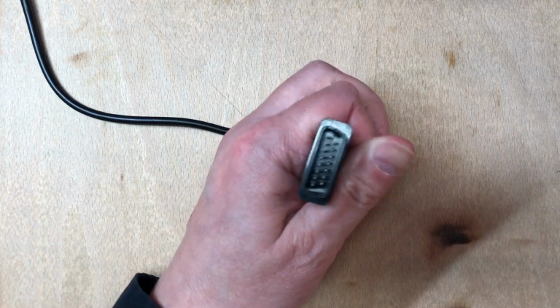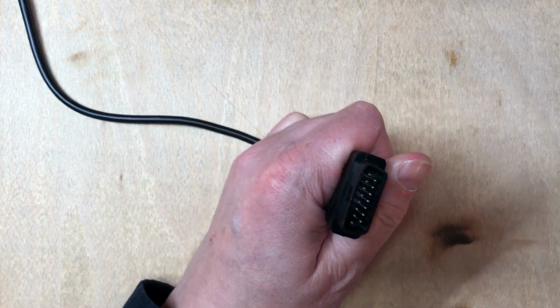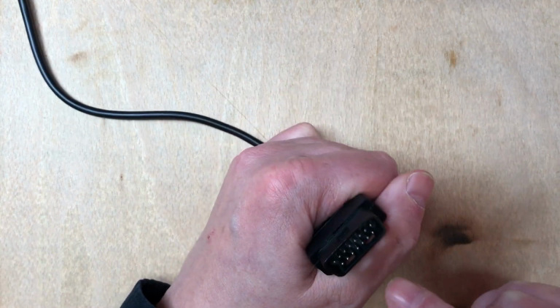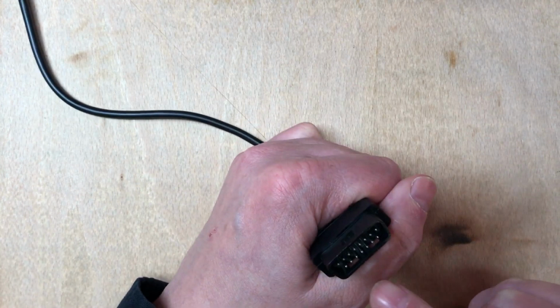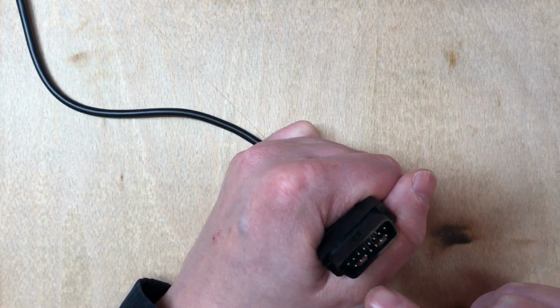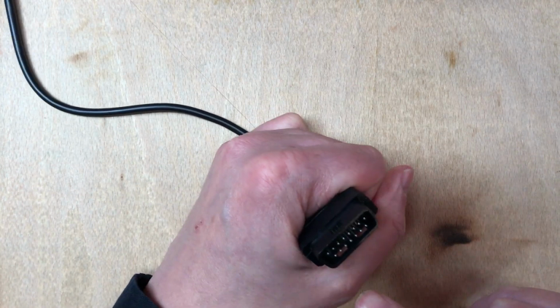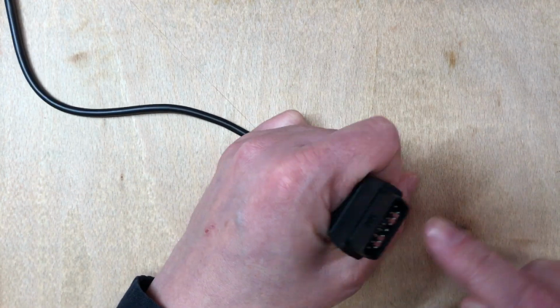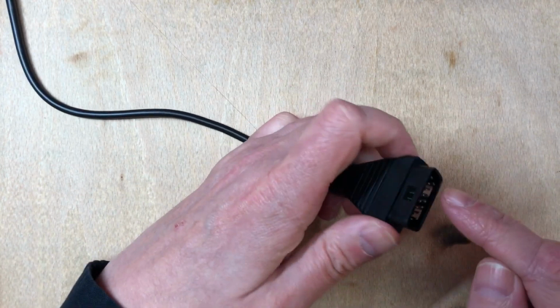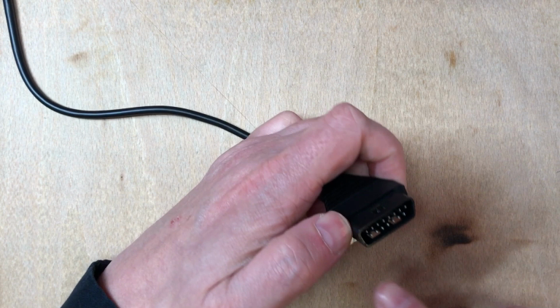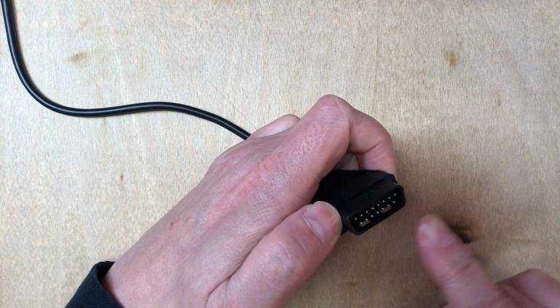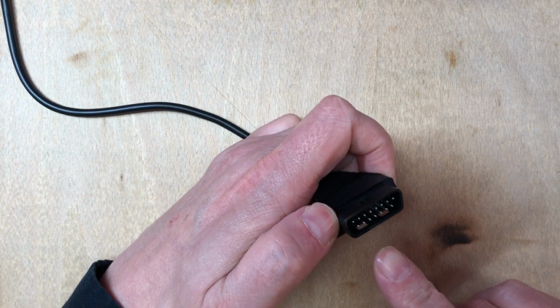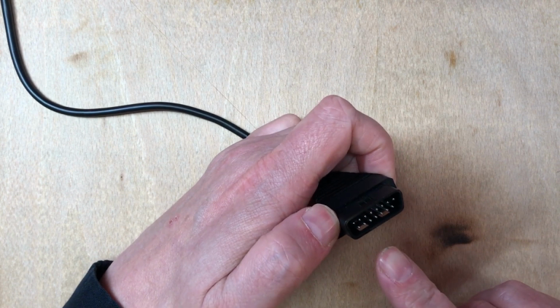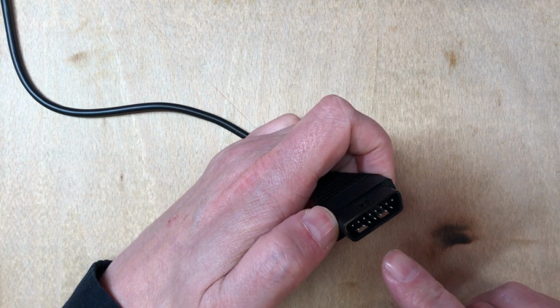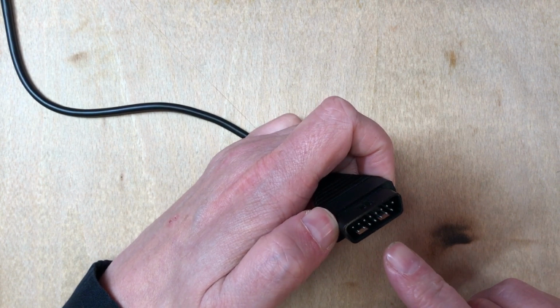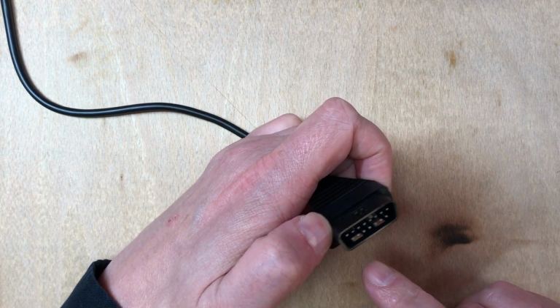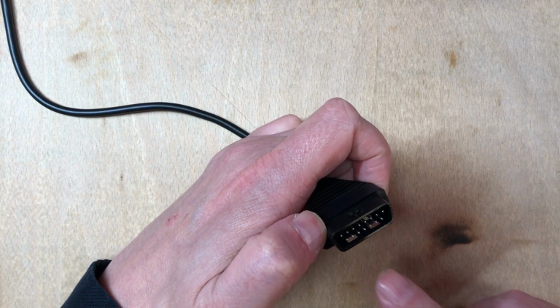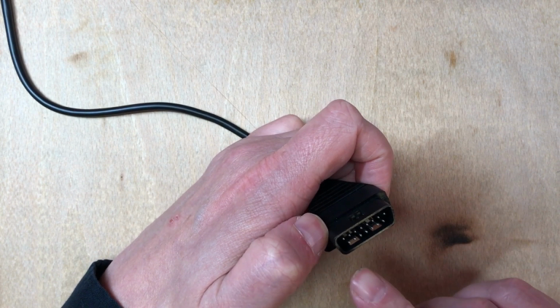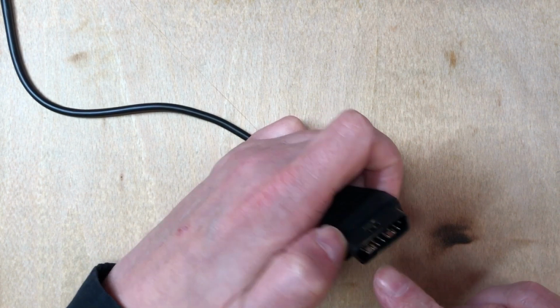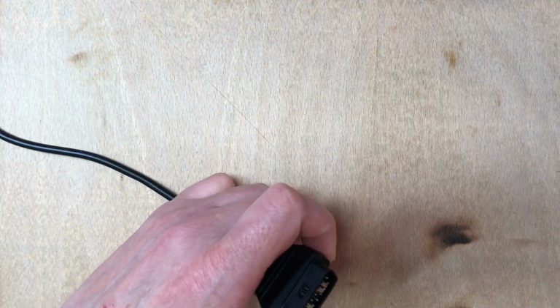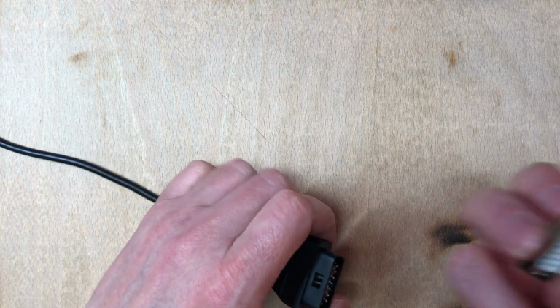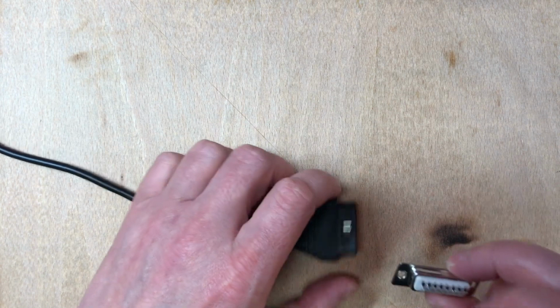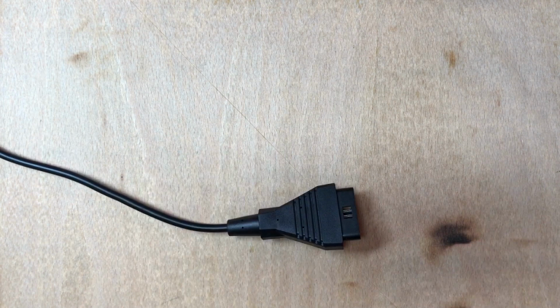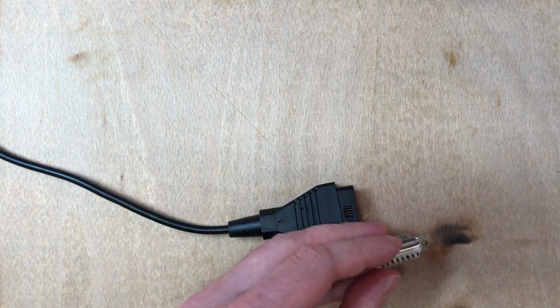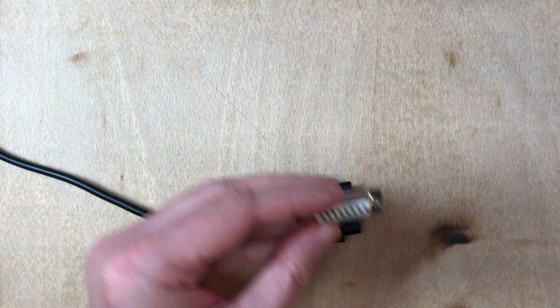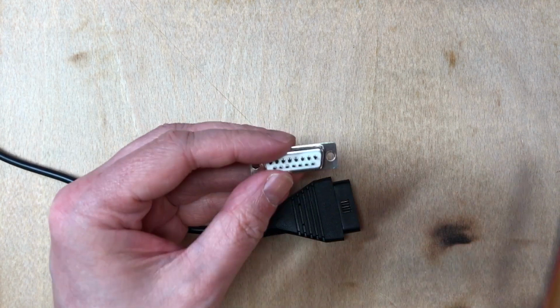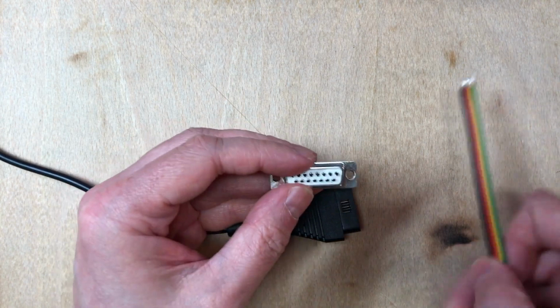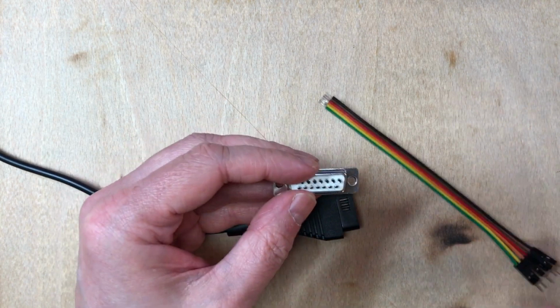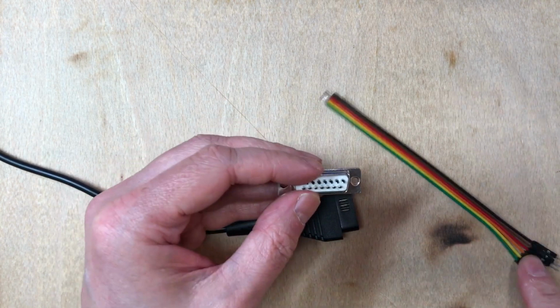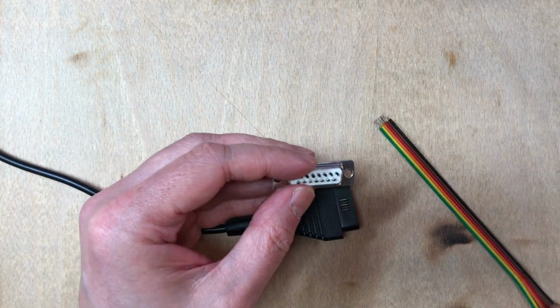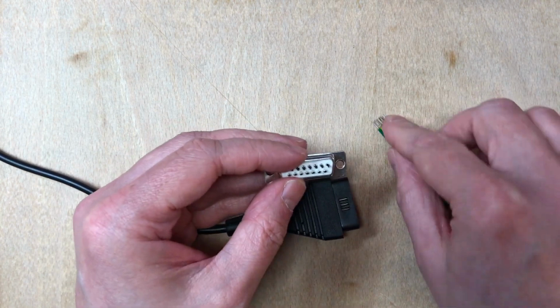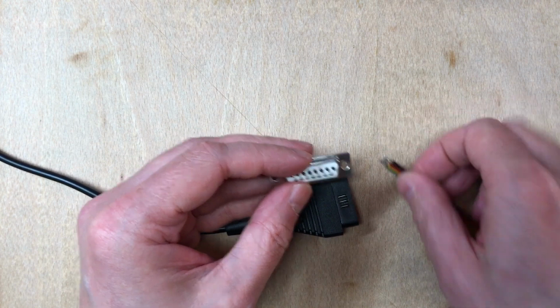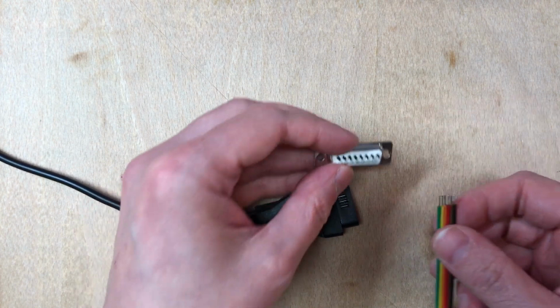The PC joystick has this D15 connector. There are actually a few variations of the wiring for this, but I'm only interested in the basics. I've got one of these and I've made up a DuPont wire and tinned the ends.